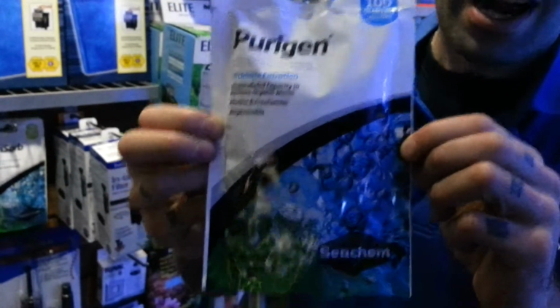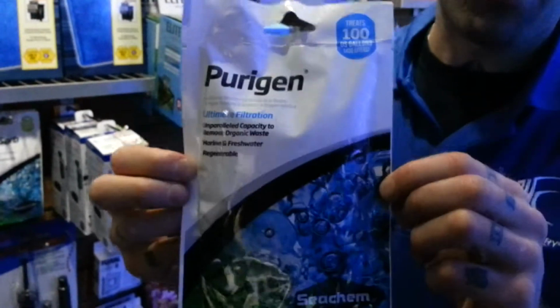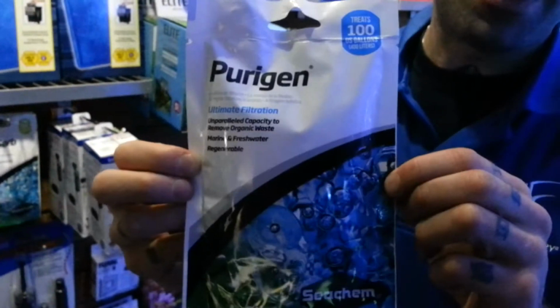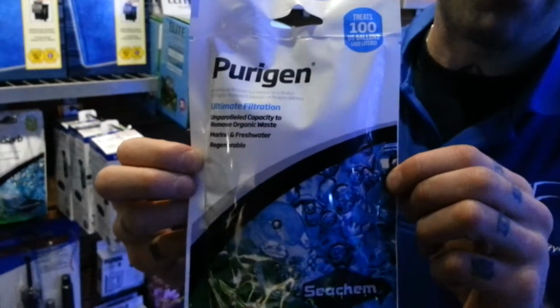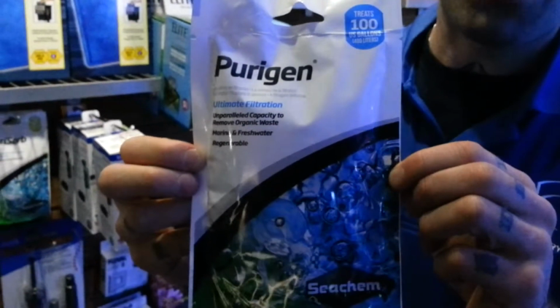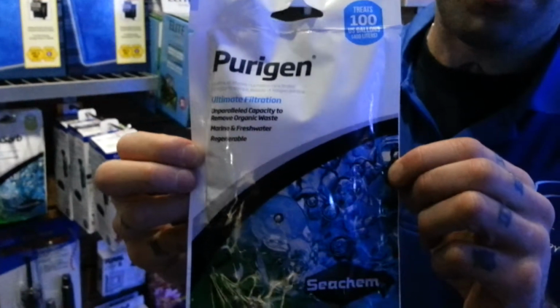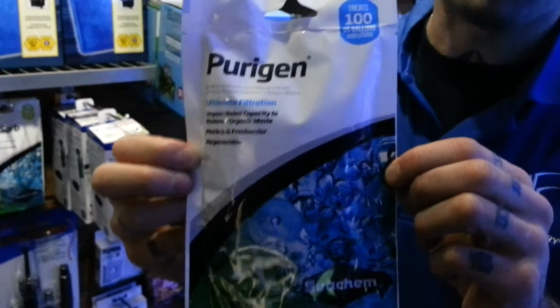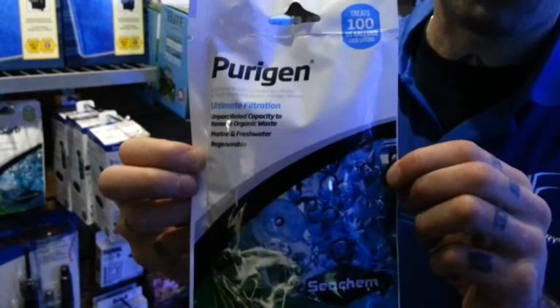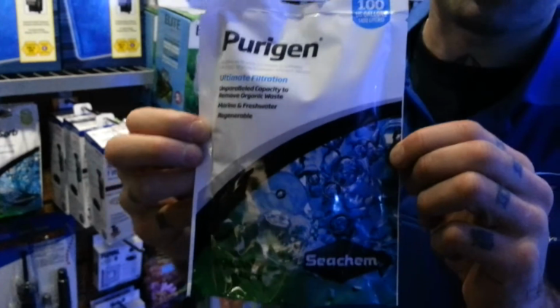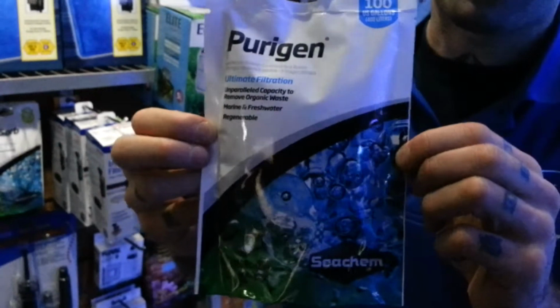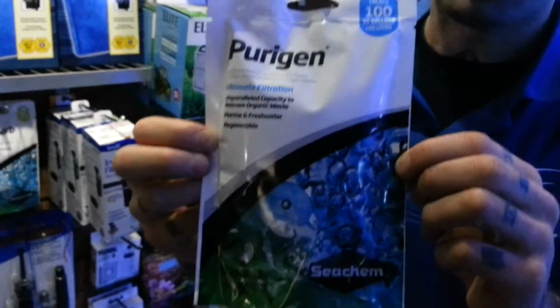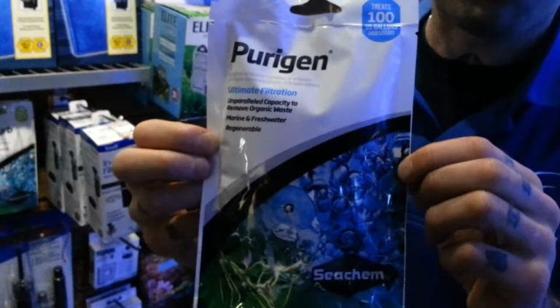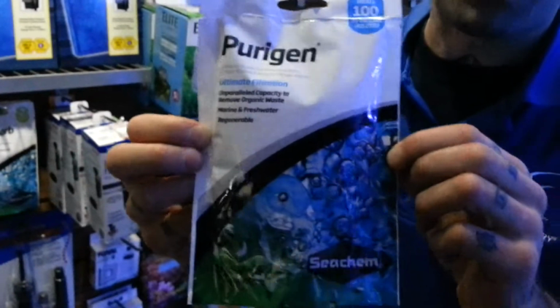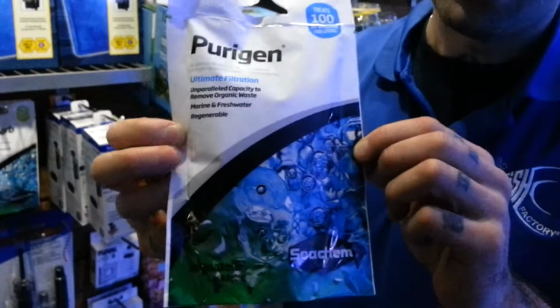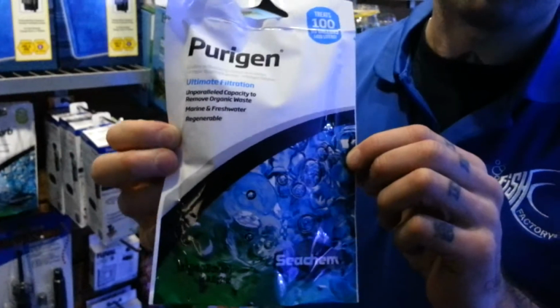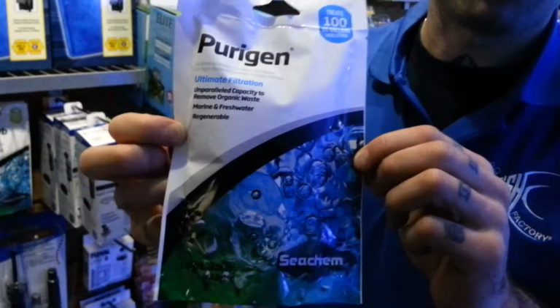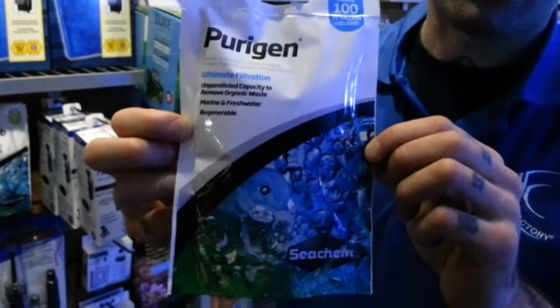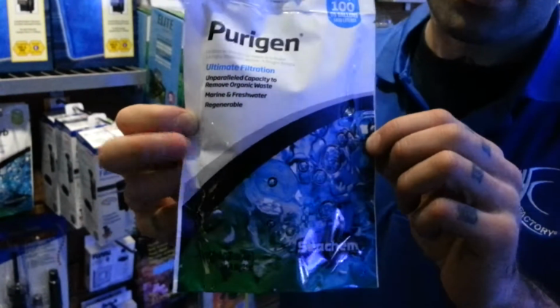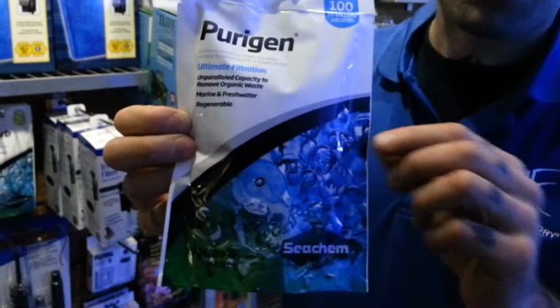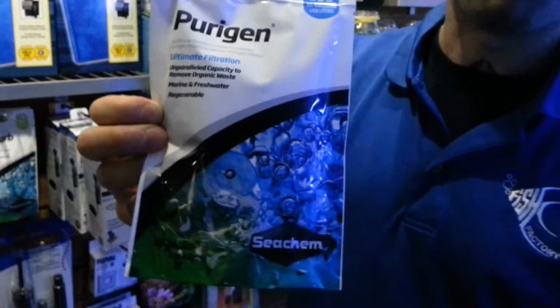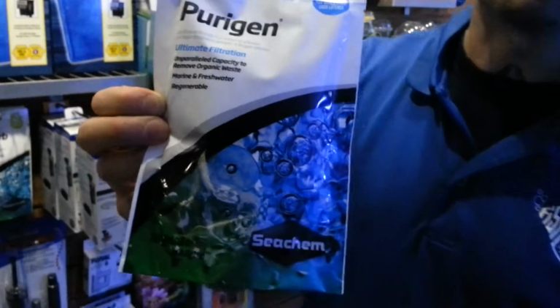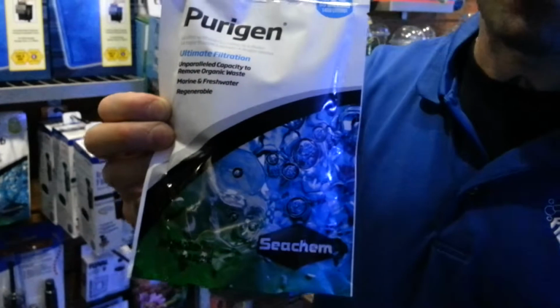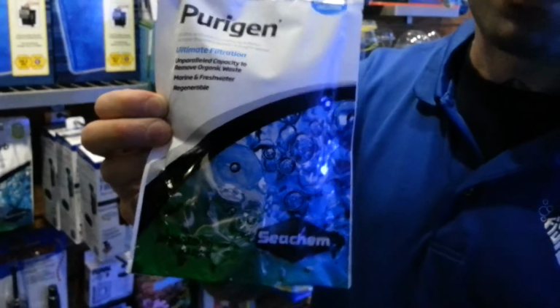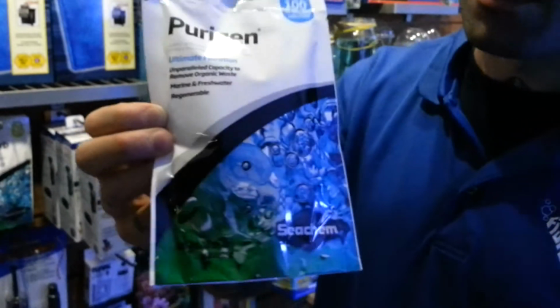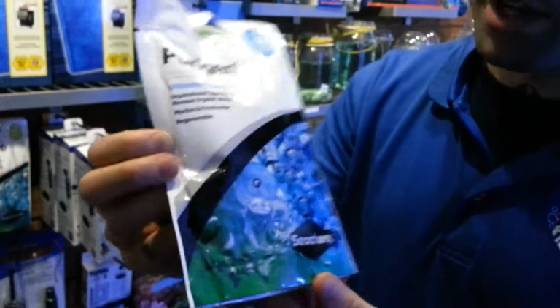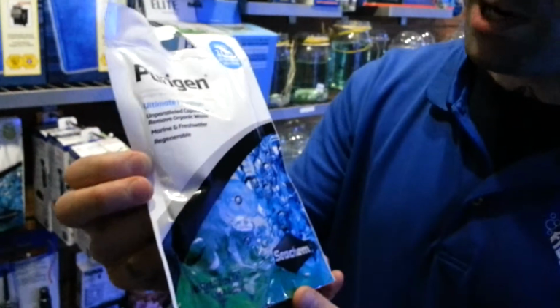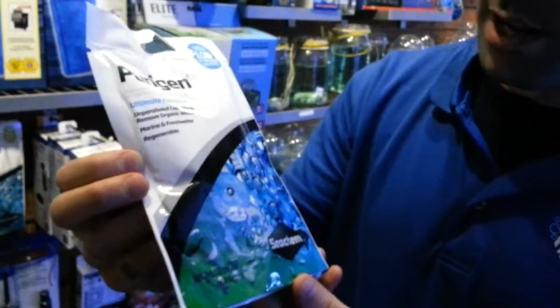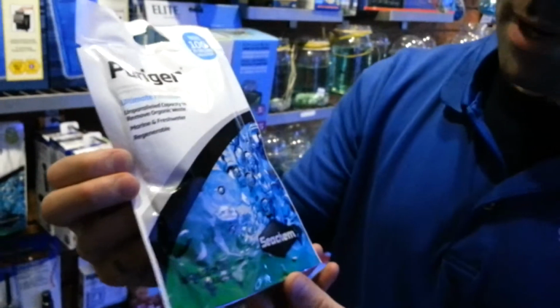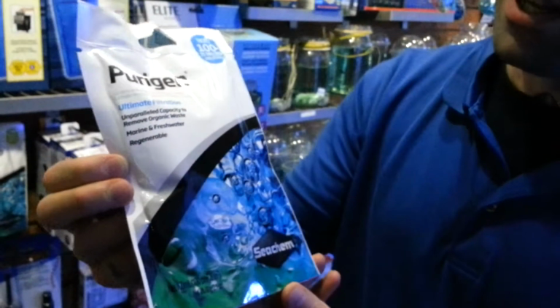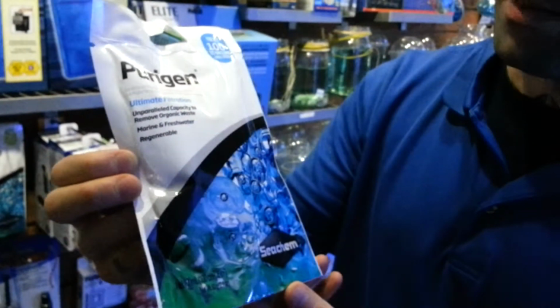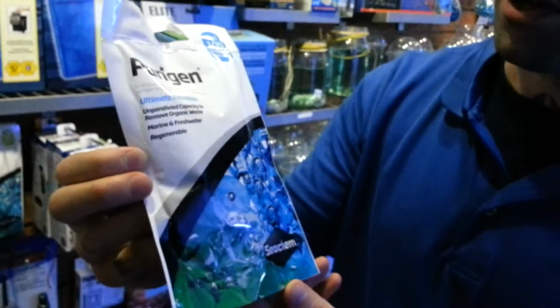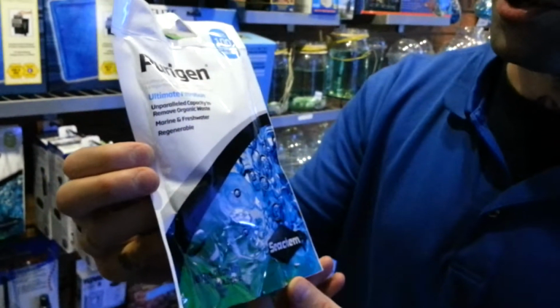I highly recommend this if you have nitrate problems or high ammonia or high nitrite problems. It will cut your maintenance time in half. This is a really nice product — it's made by Seachem and it's called Purigen.